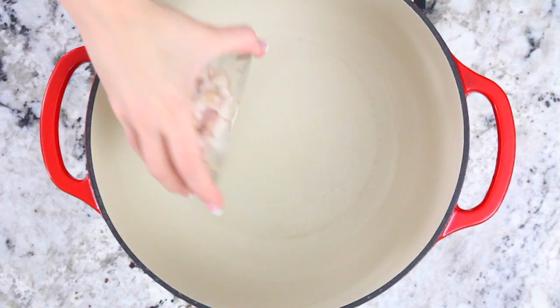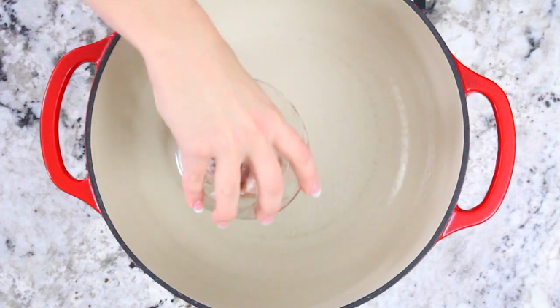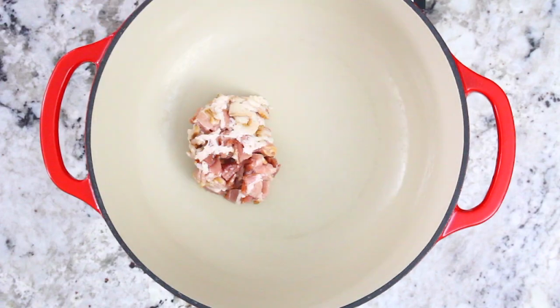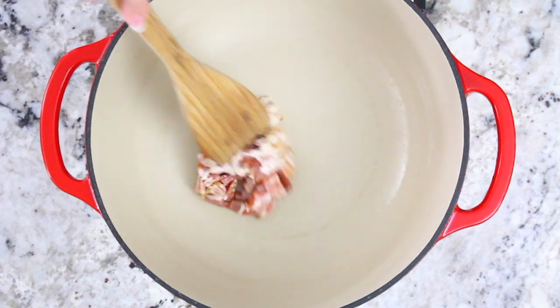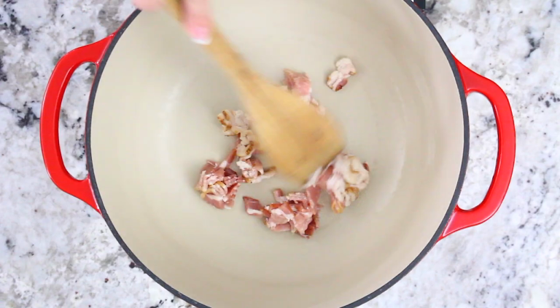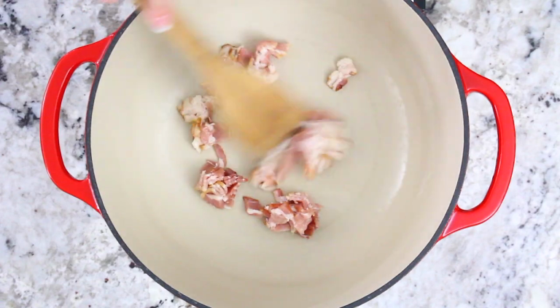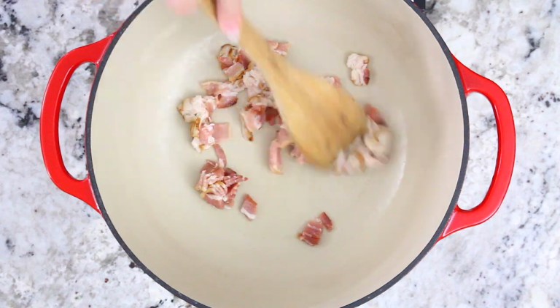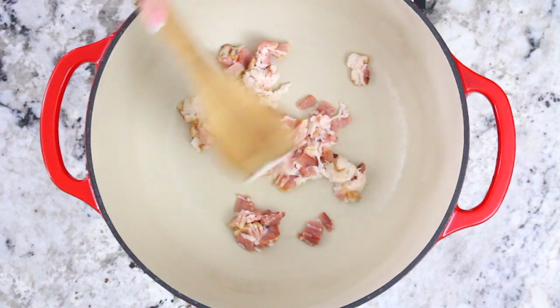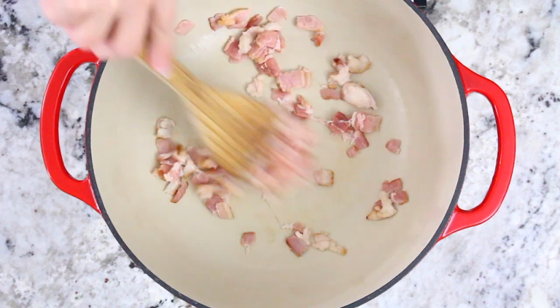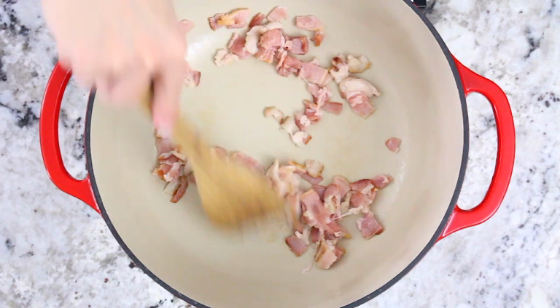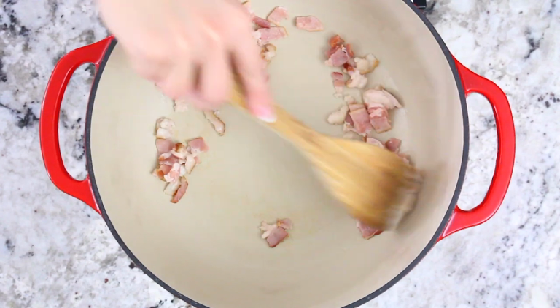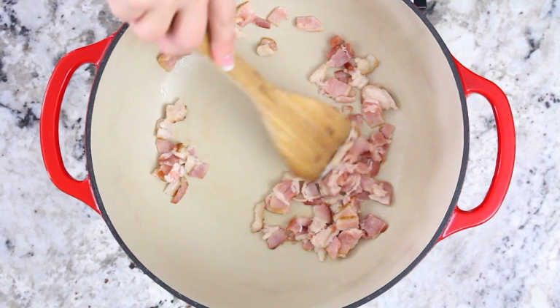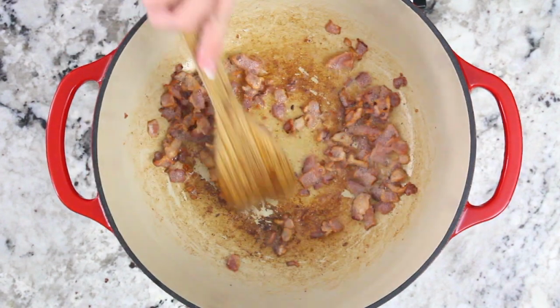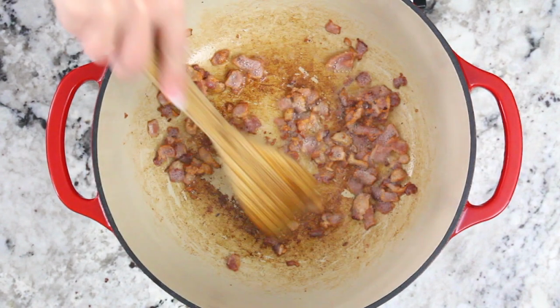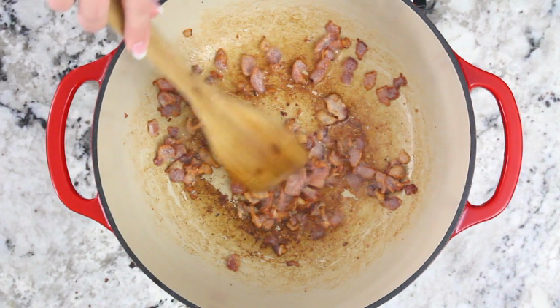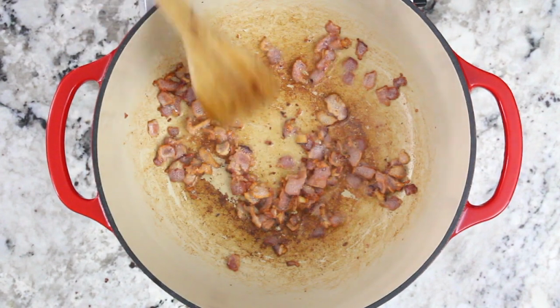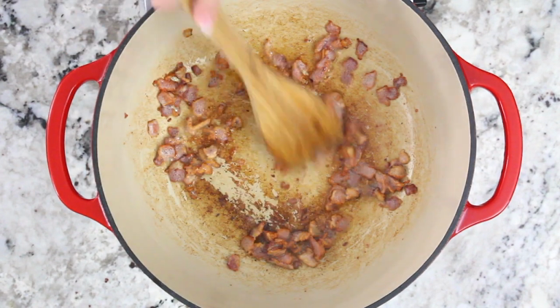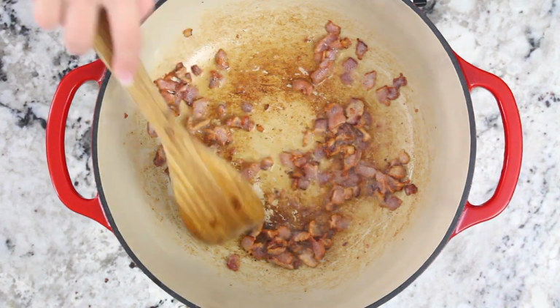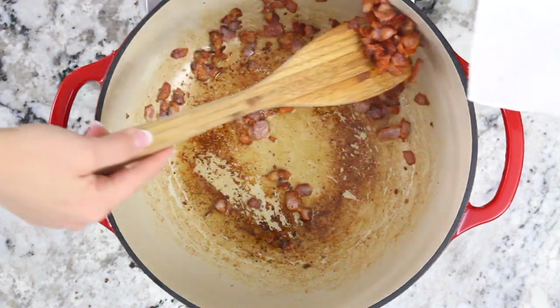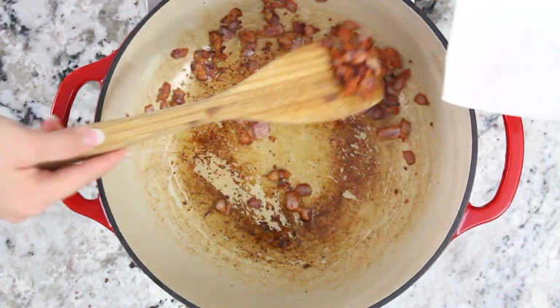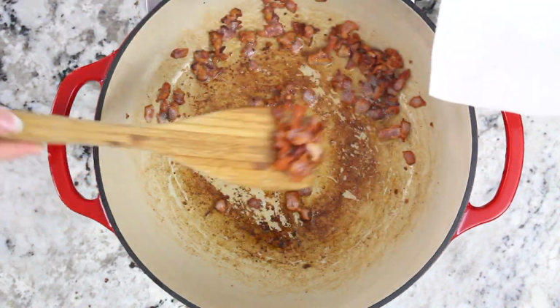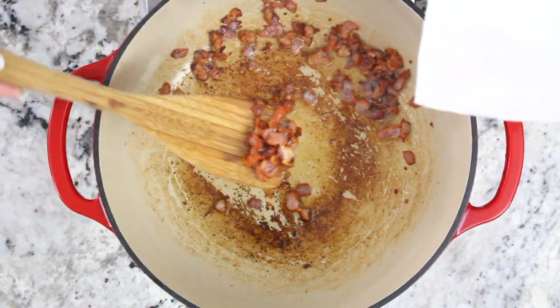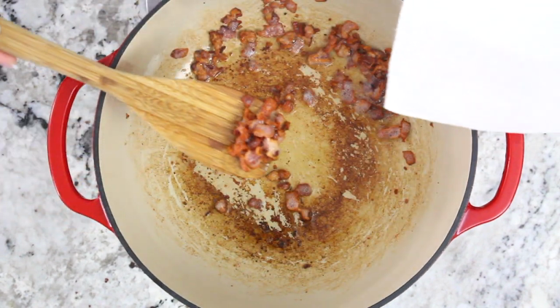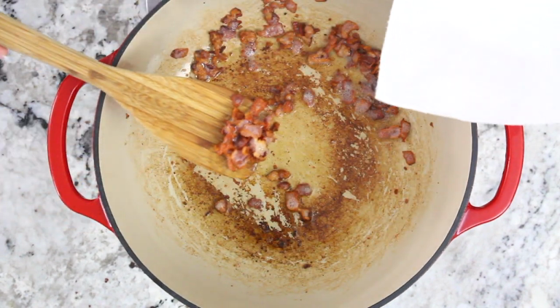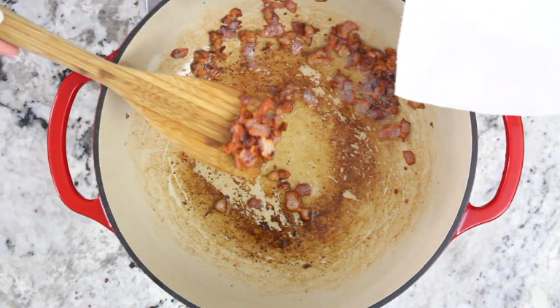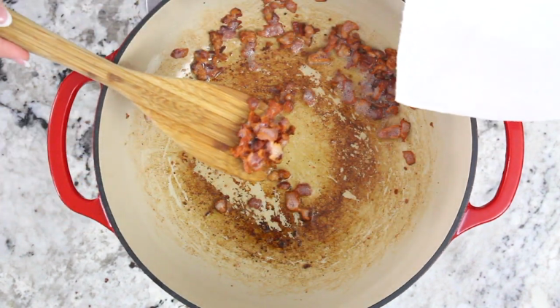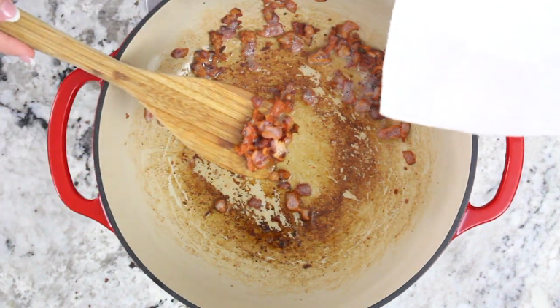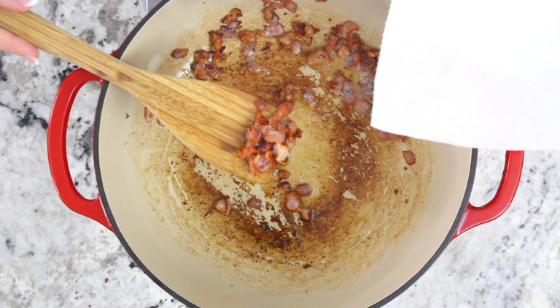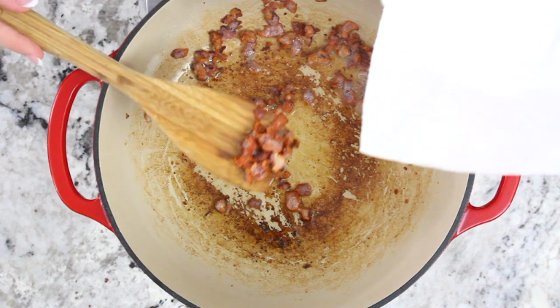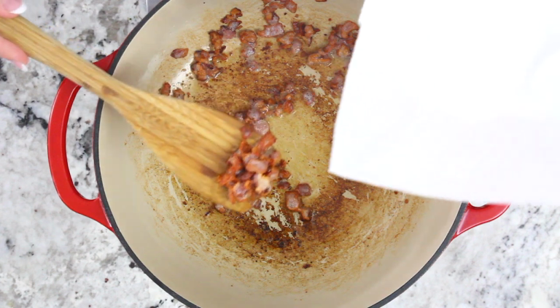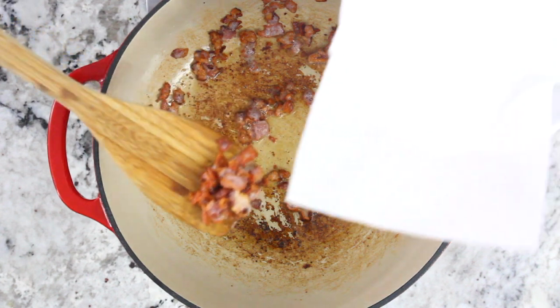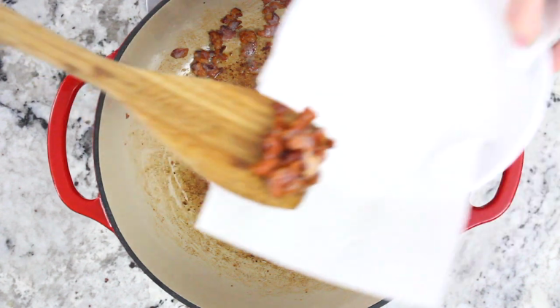Start off by cooking four strips of chopped bacon in a dutch oven pot over medium-high heat. Once the bacon is nice and crispy, remove it and set it aside.